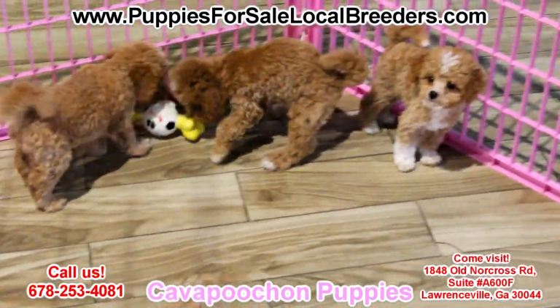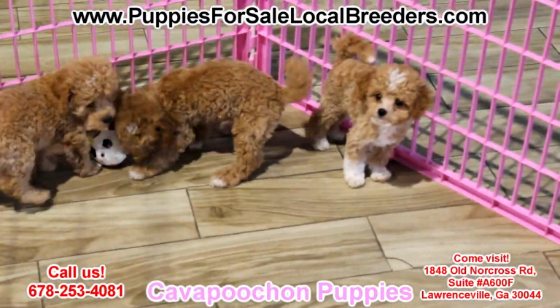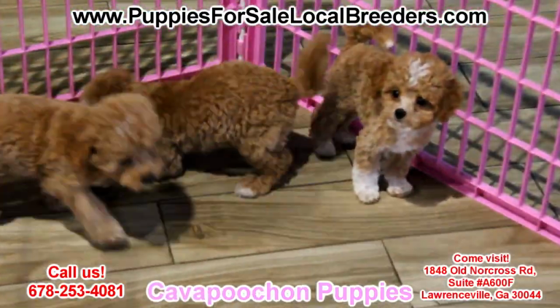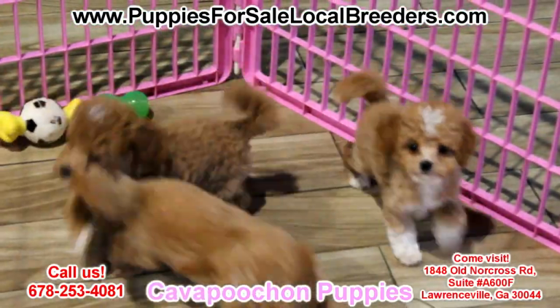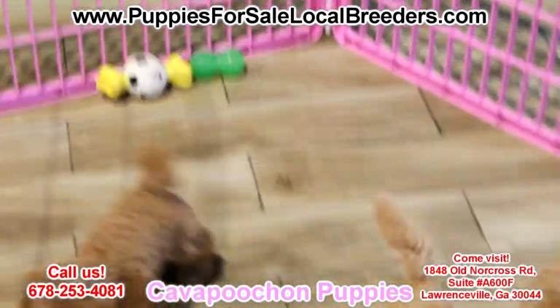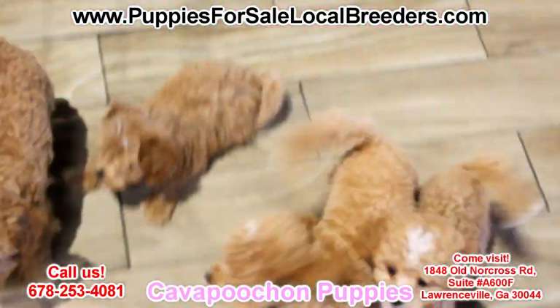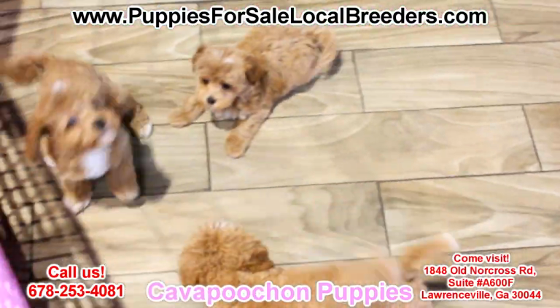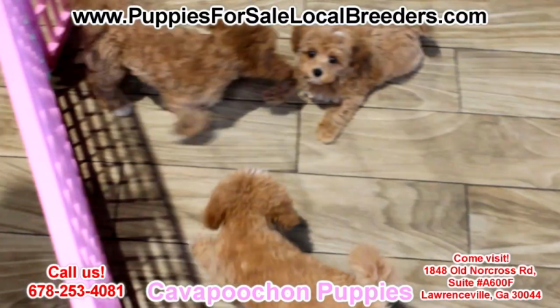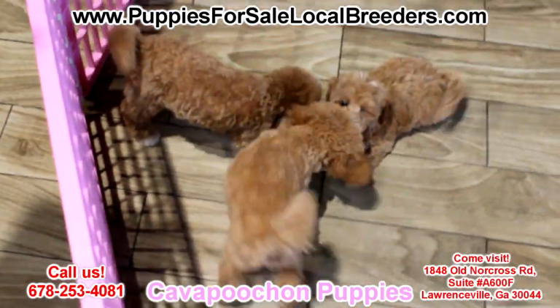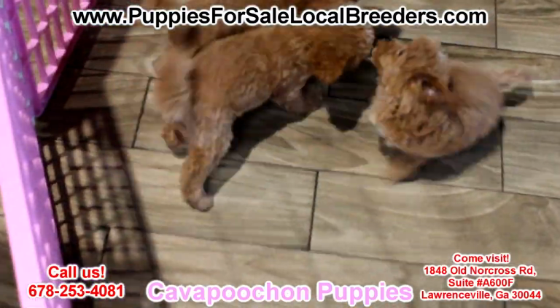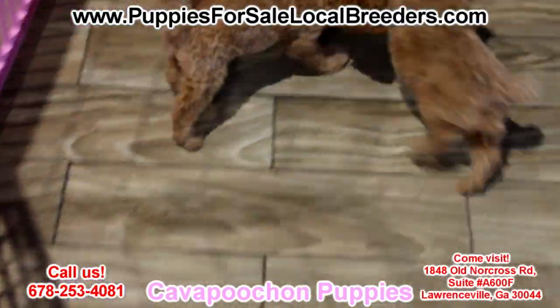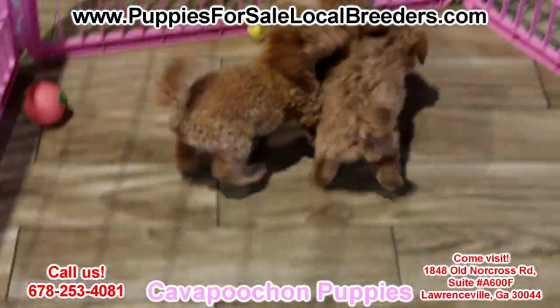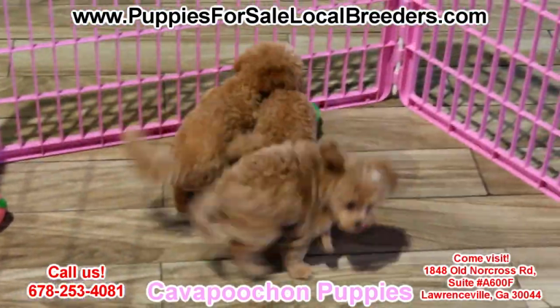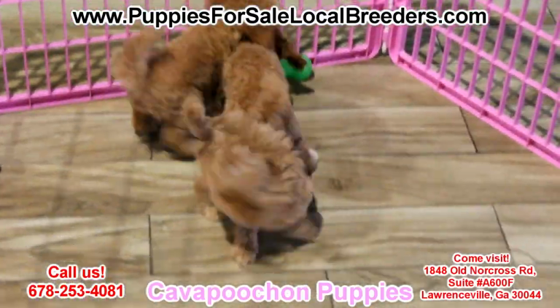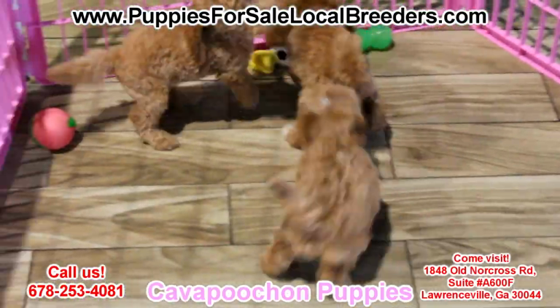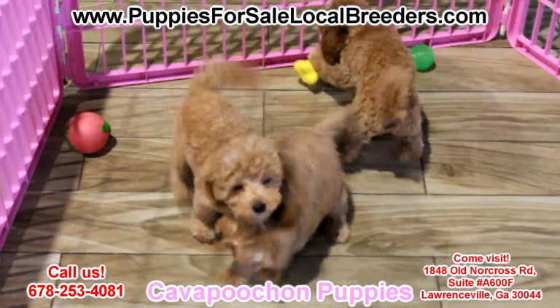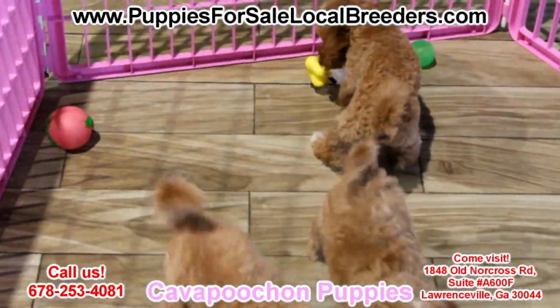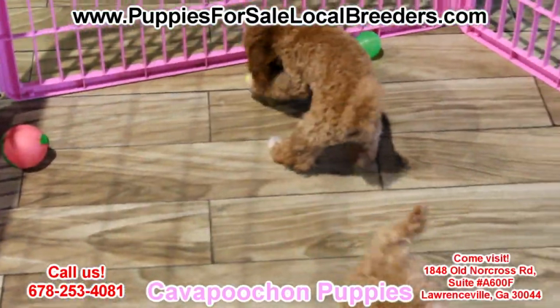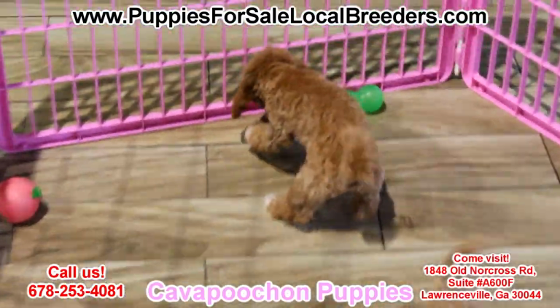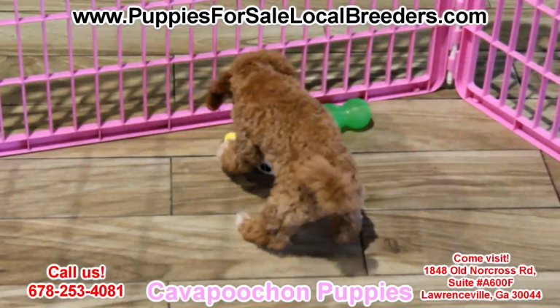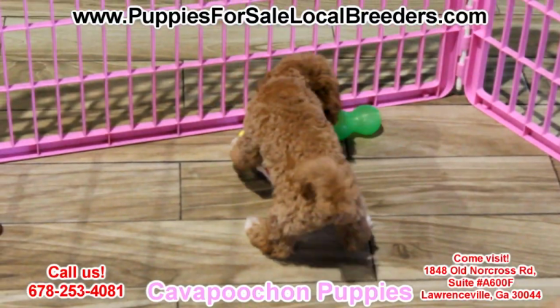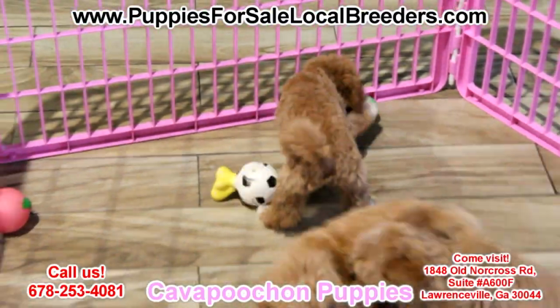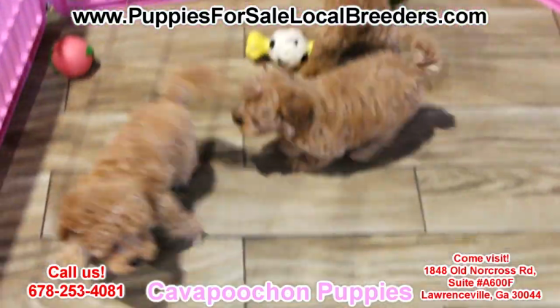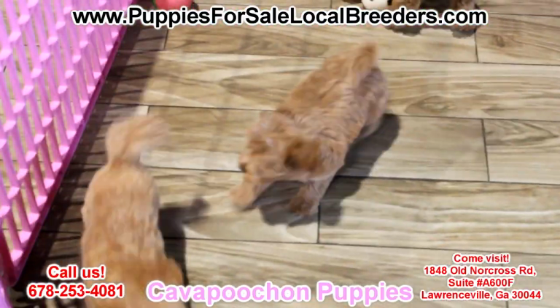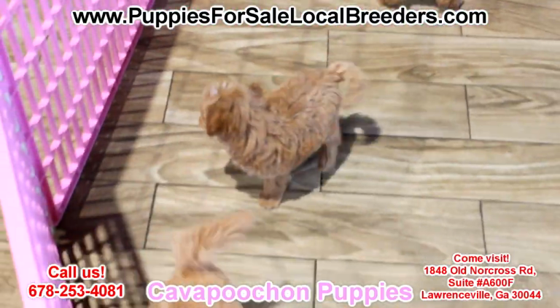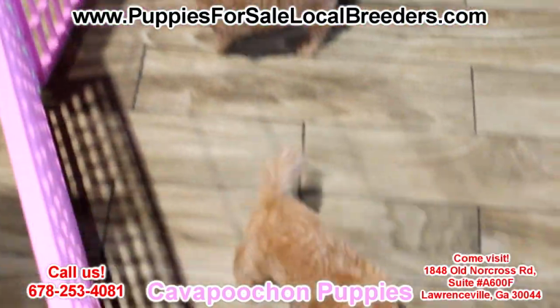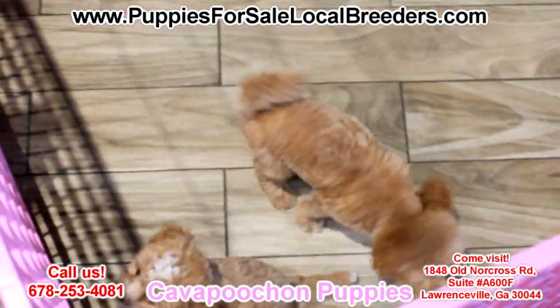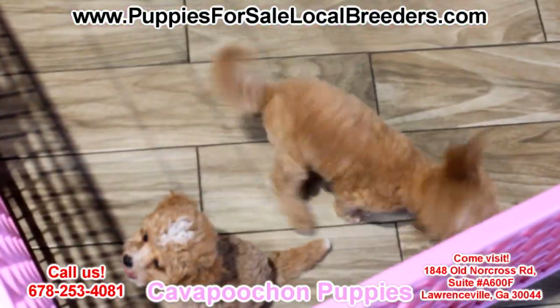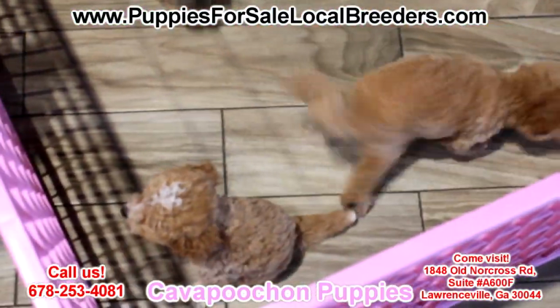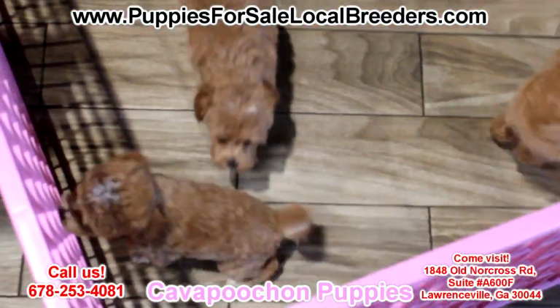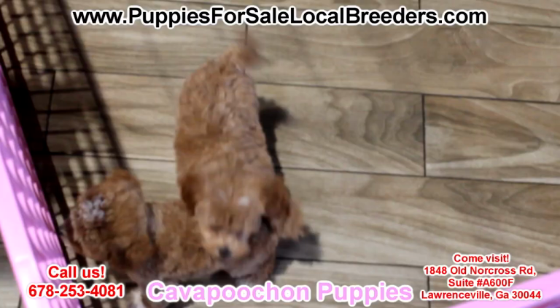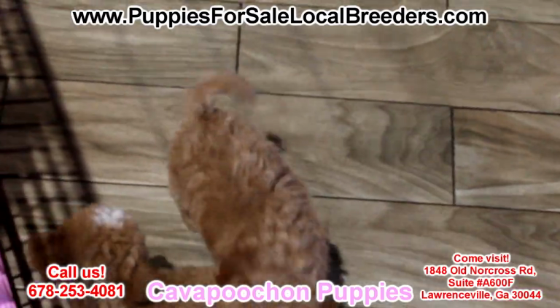Cavapuchon puppies — one of my favorite hybrid breeds, a mix of Cavapoos and Bichons. Little to no shedding. These guys have been microchipped already, have health certificates, and will be ready to go home July 10th. Small, mild-mannered breed.